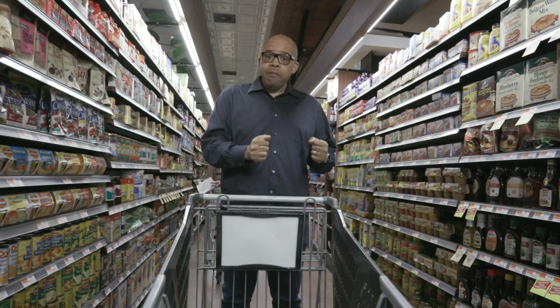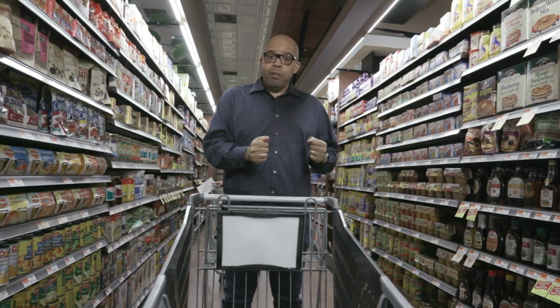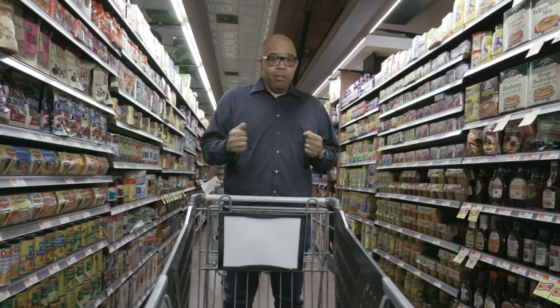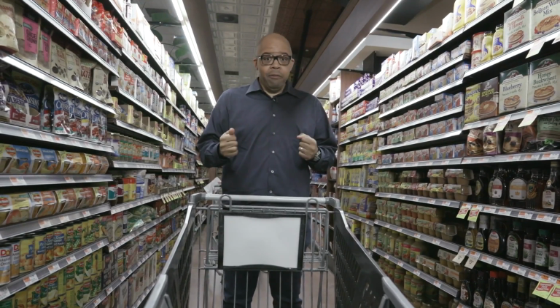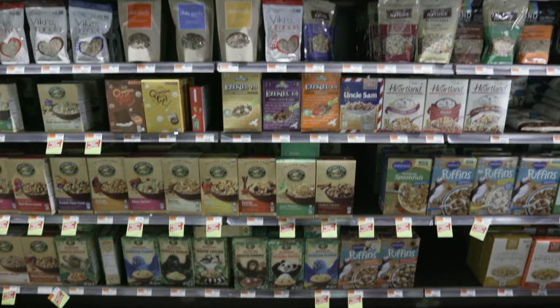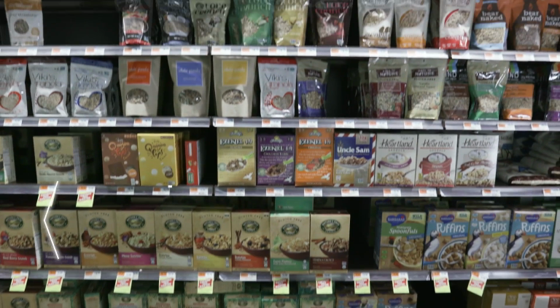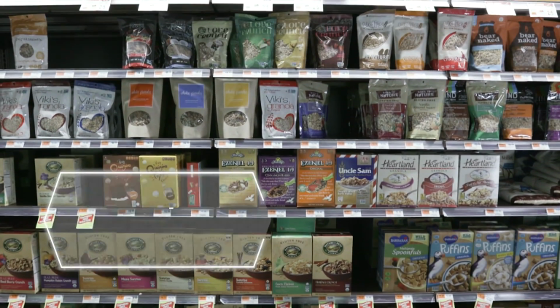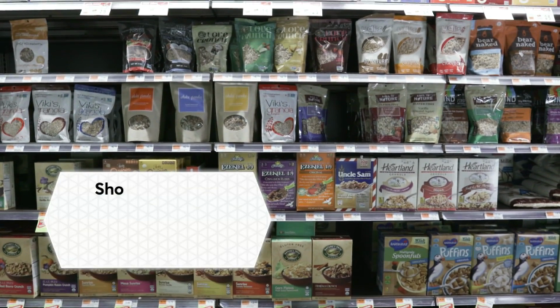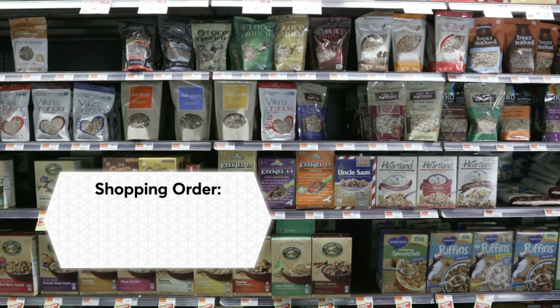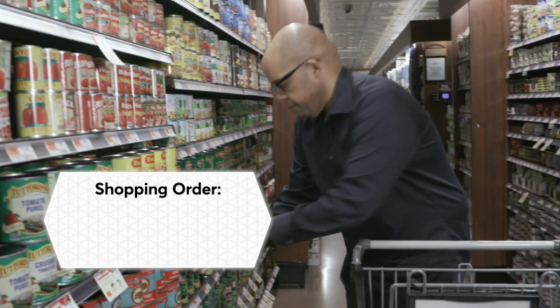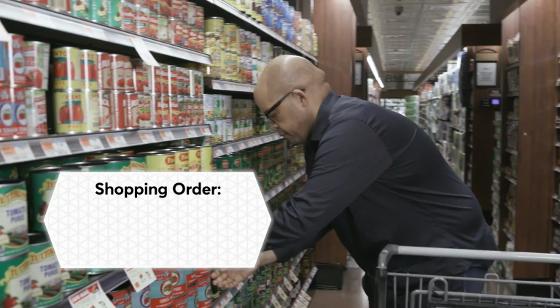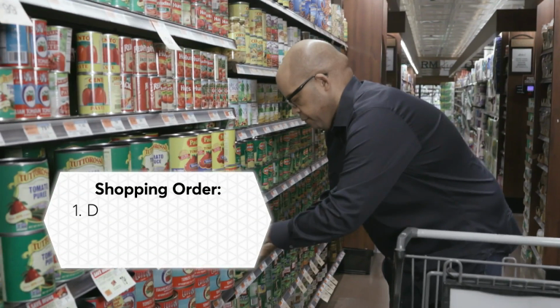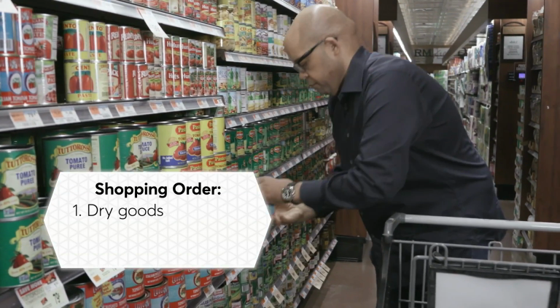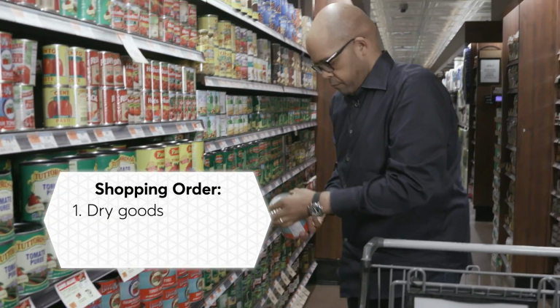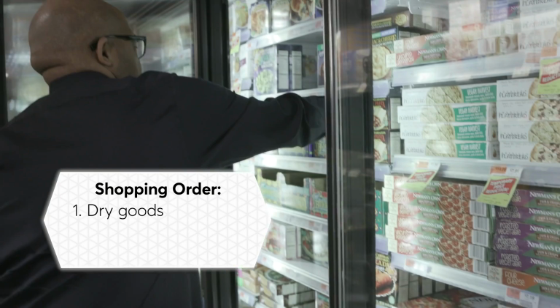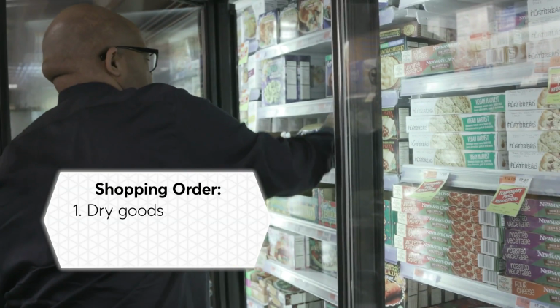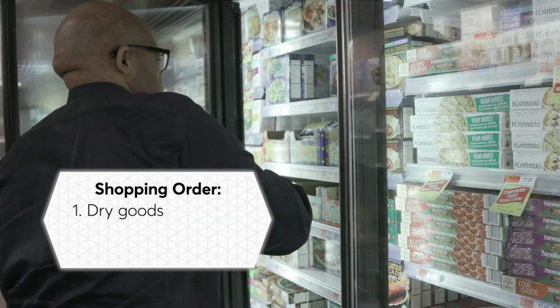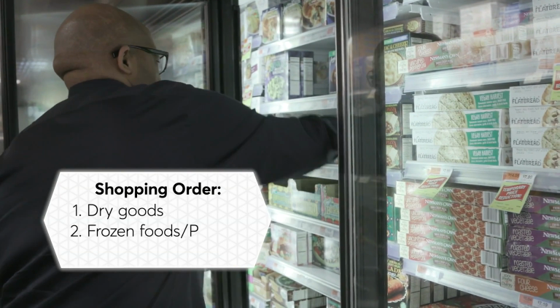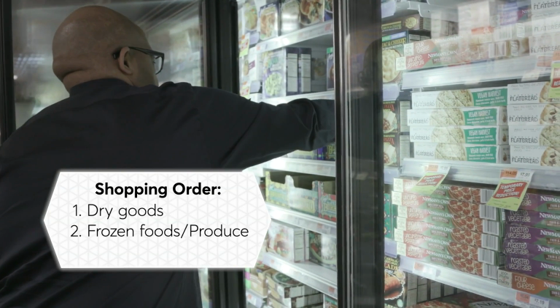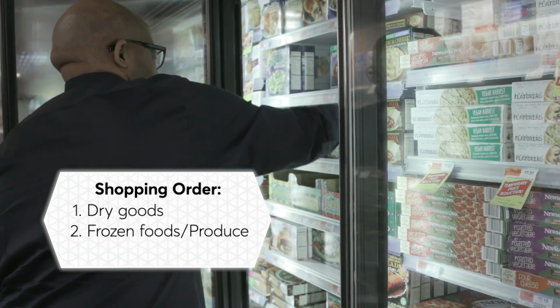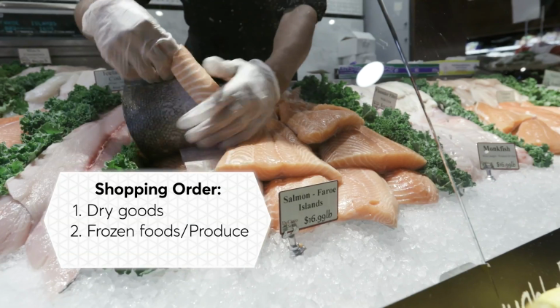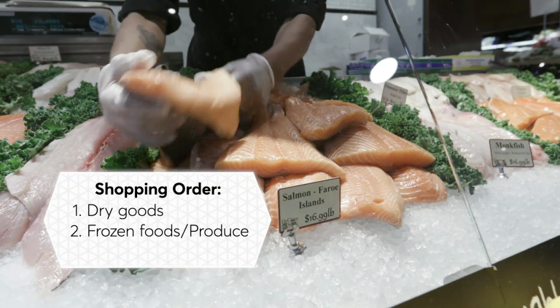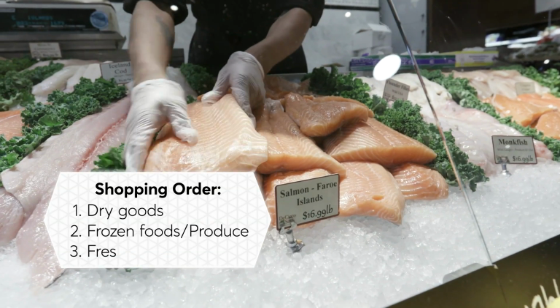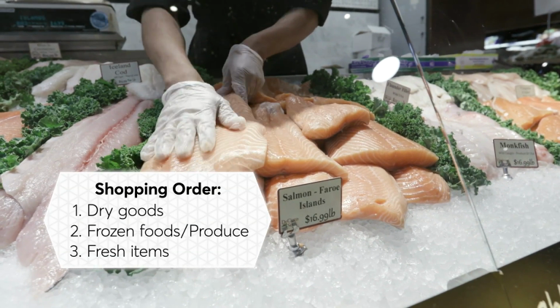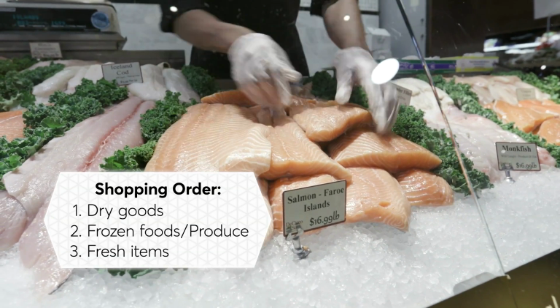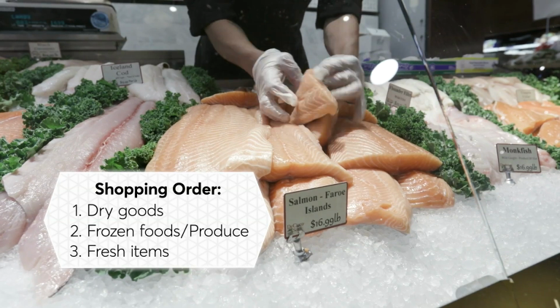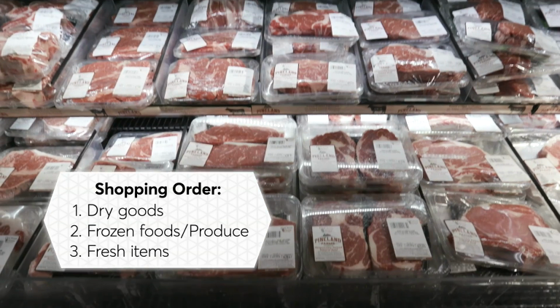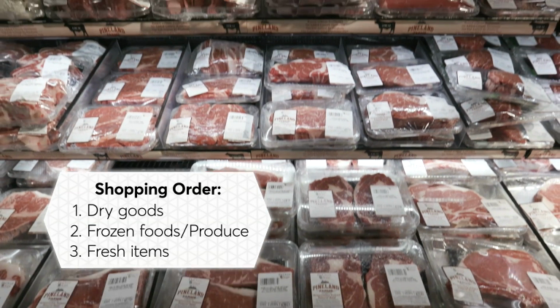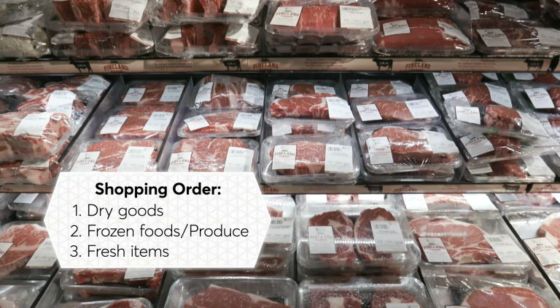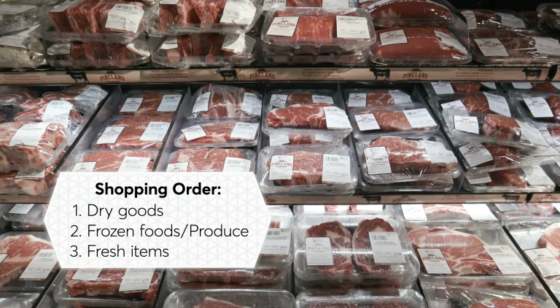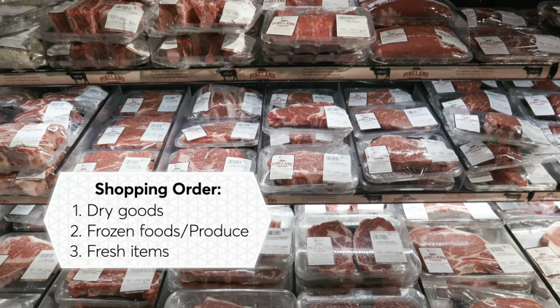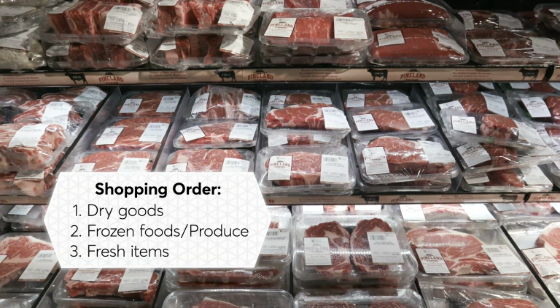Things that are going to last the longest — the dry goods, the things that are going to be stable for the rest of eternity — you want to buy those first. Things like frozen goods, you want to get them second. Fresh goods, like fish or meat that are very, very sensitive to temperature, you want to get those last.